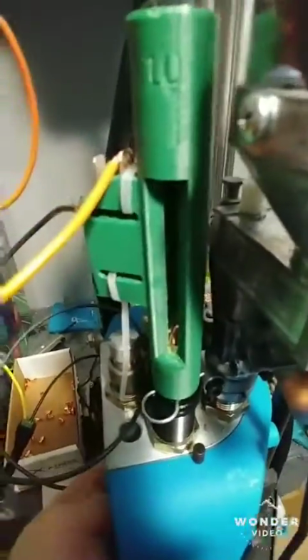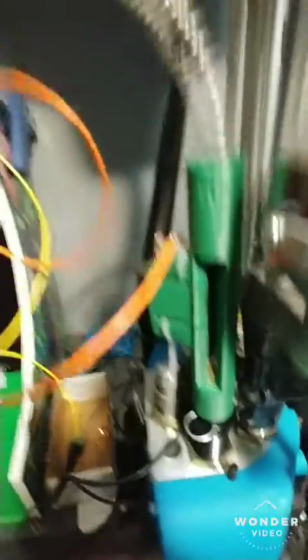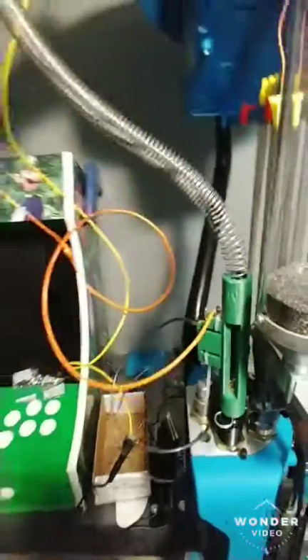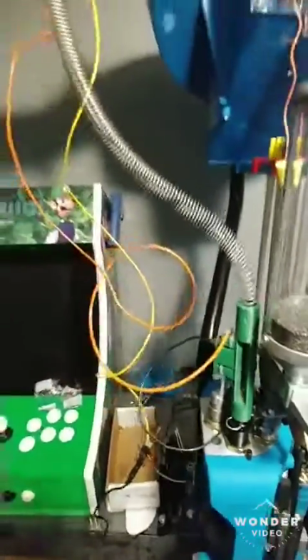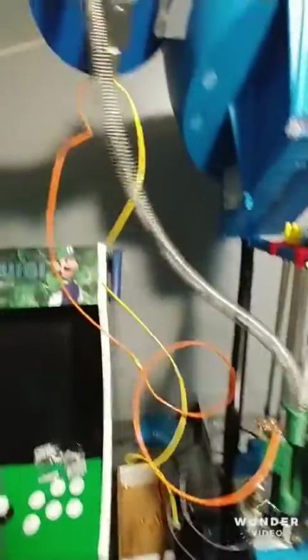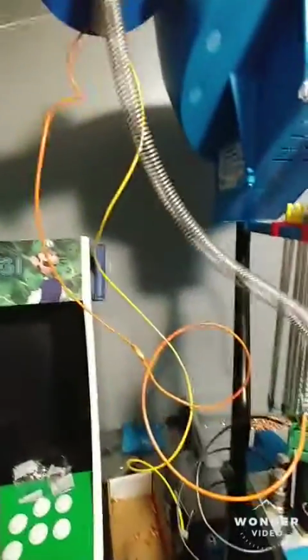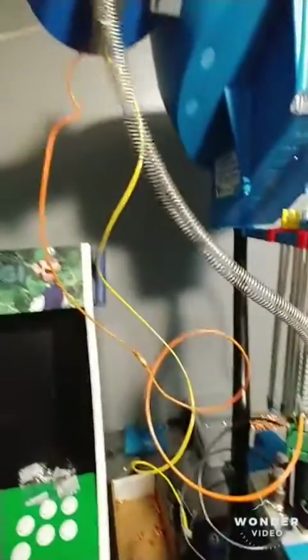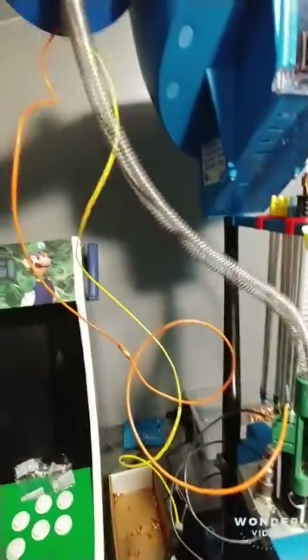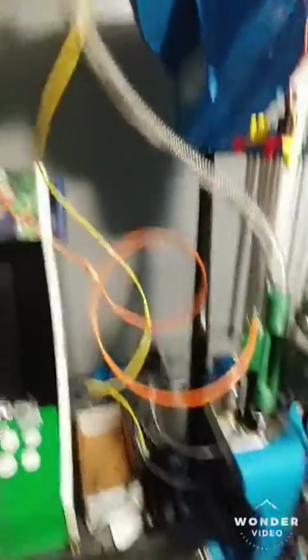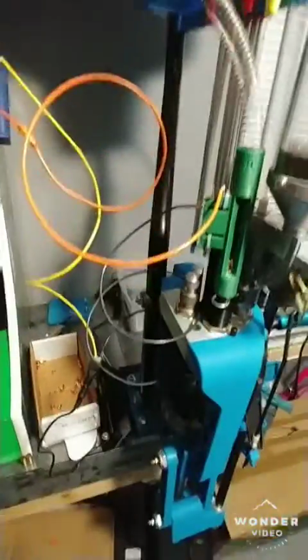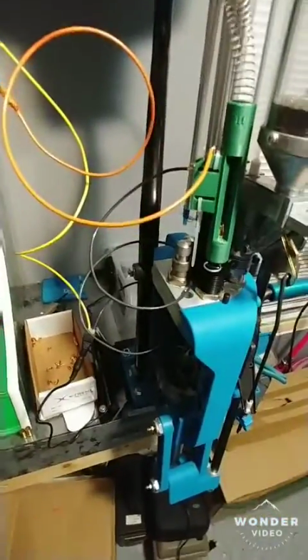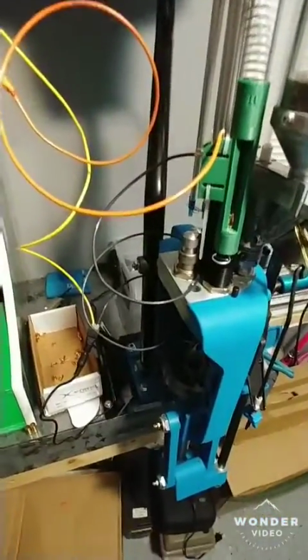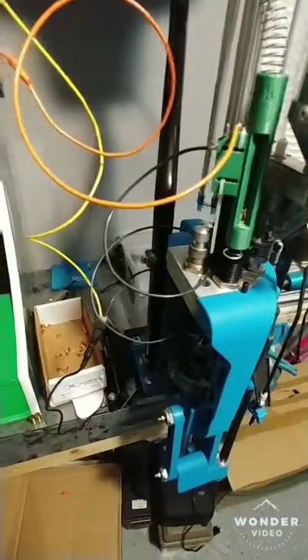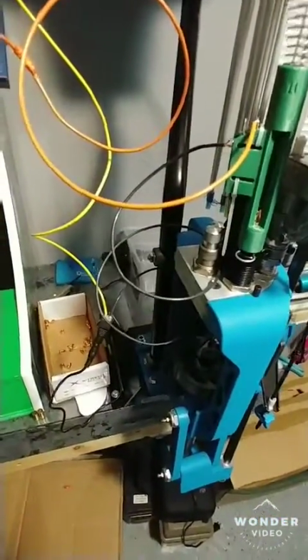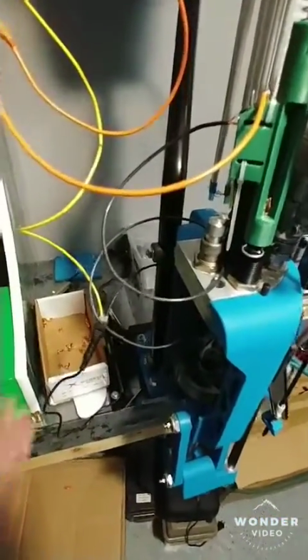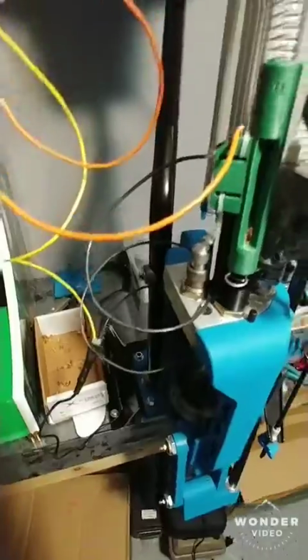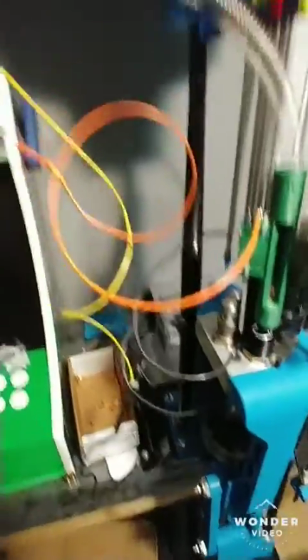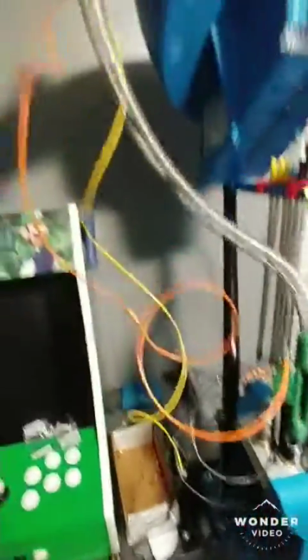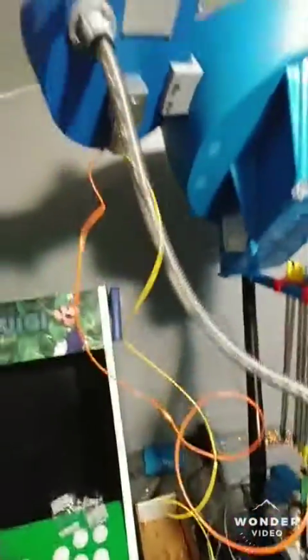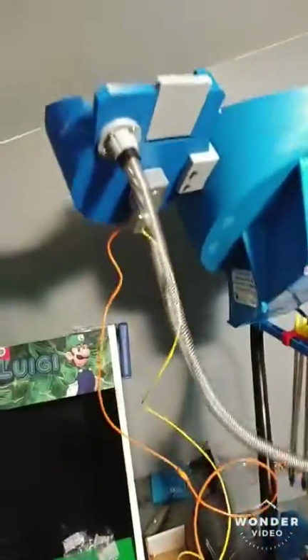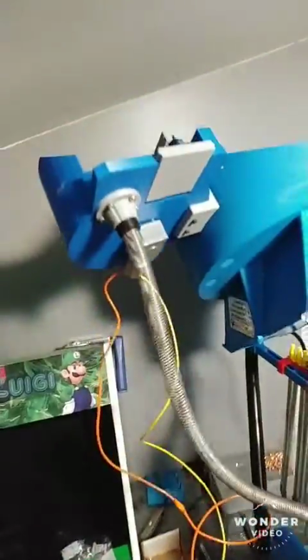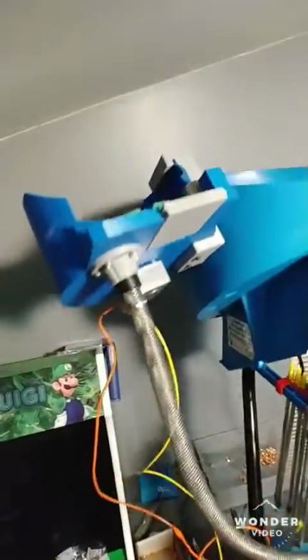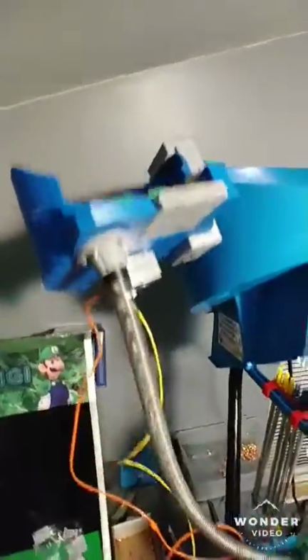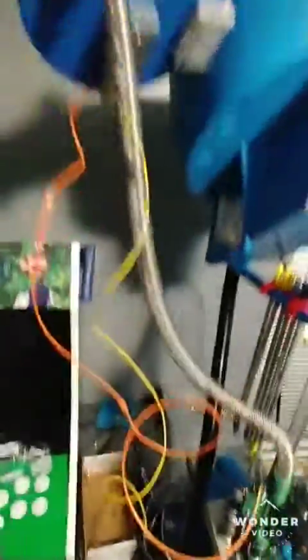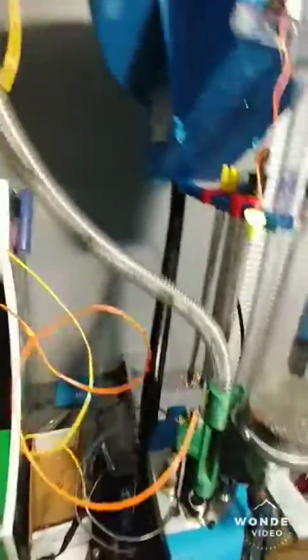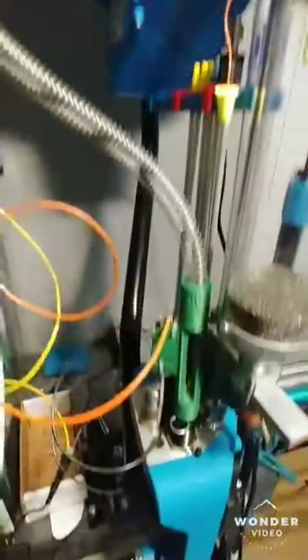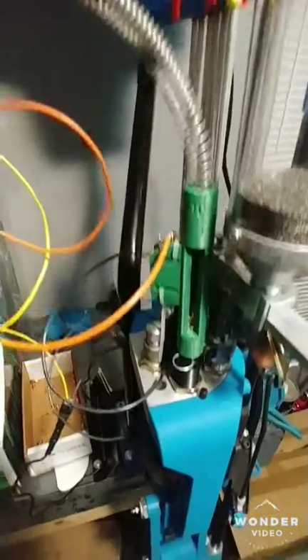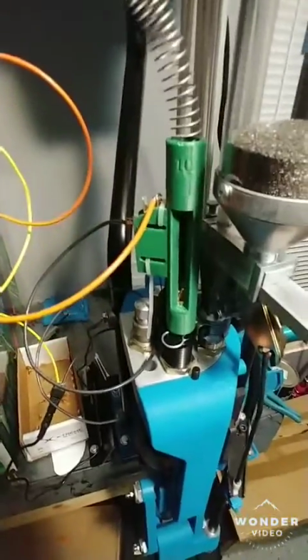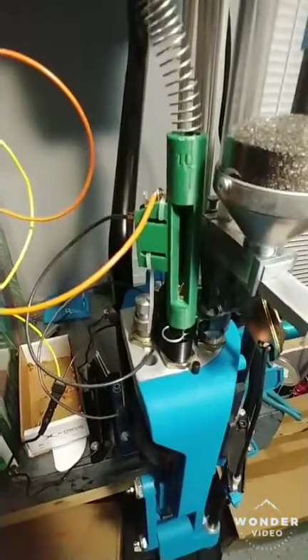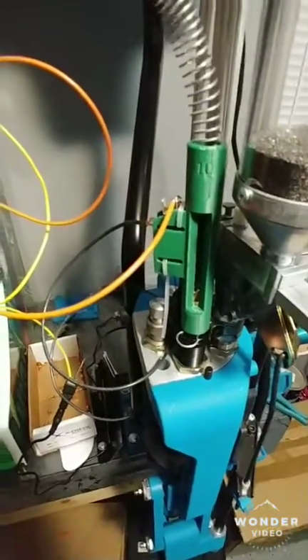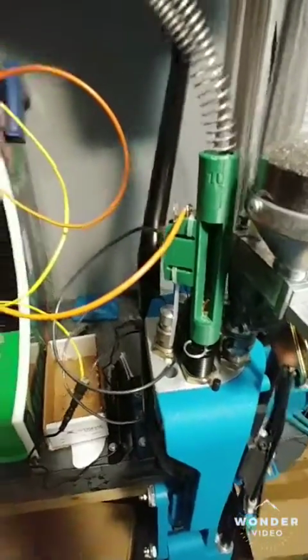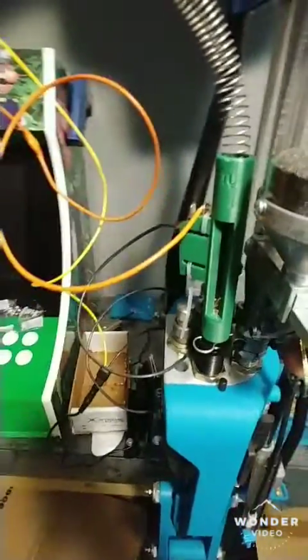But once I get that all soldered in and nice, I got the electrical box, I'm going to hide all the wires. Once I get all that, I'll make a full video on YouTube. The channel's called Target Time, so youtube.com/targettime.